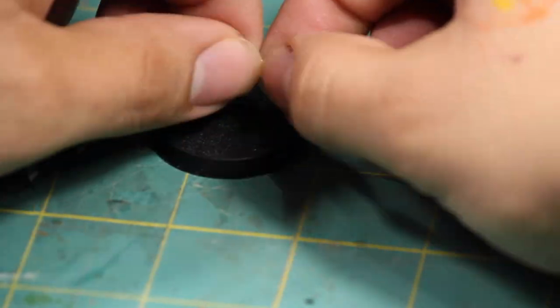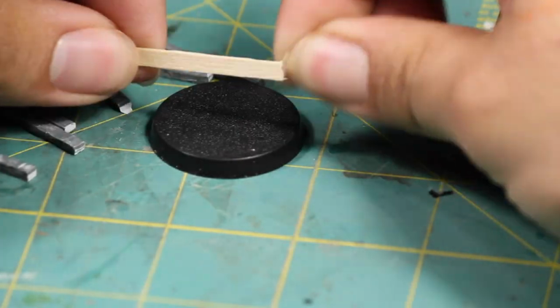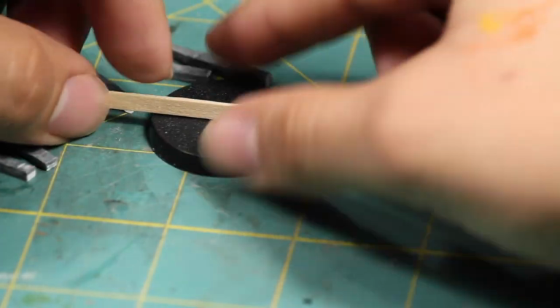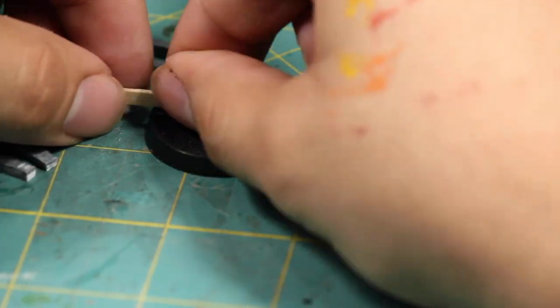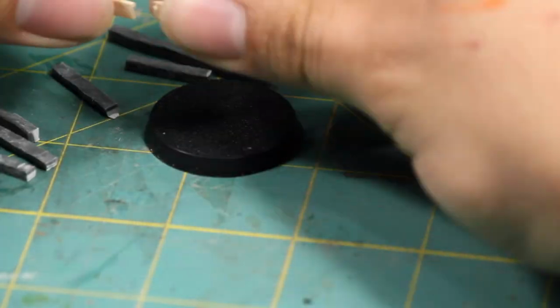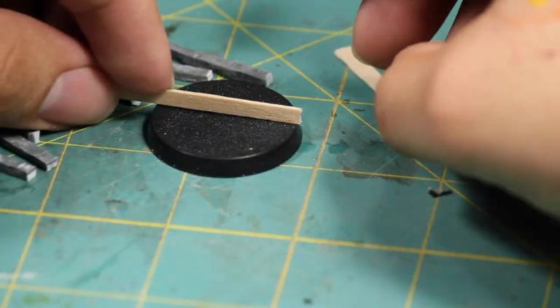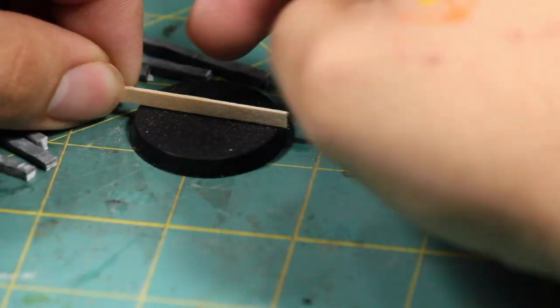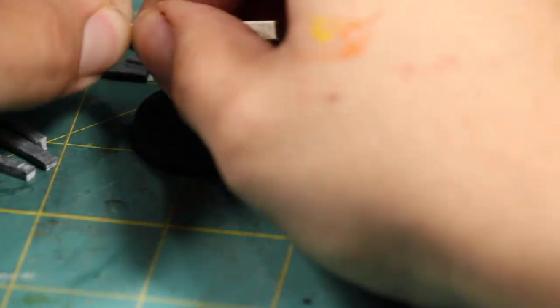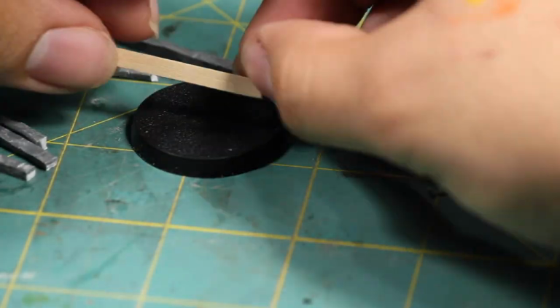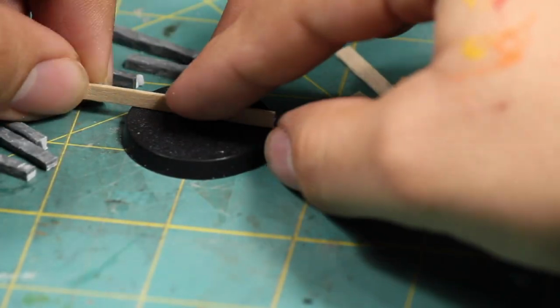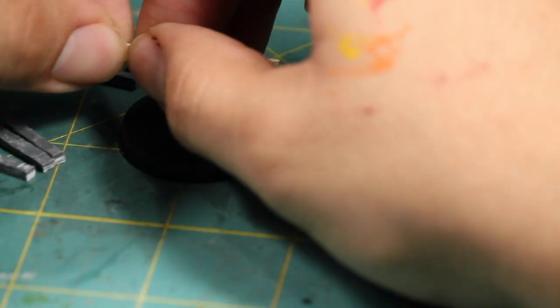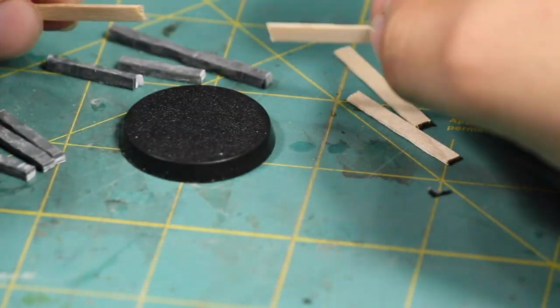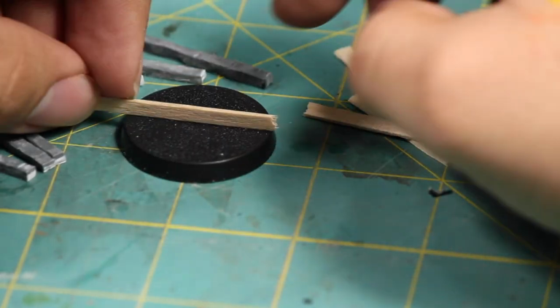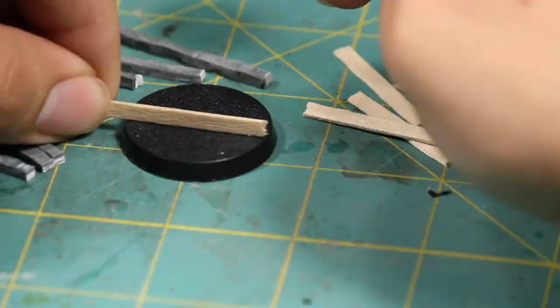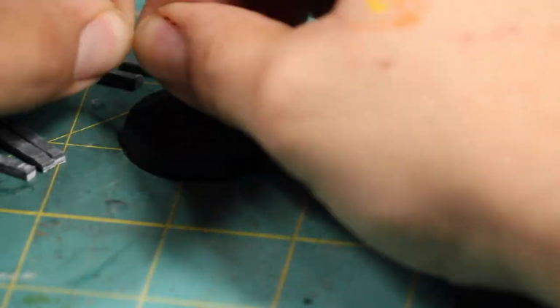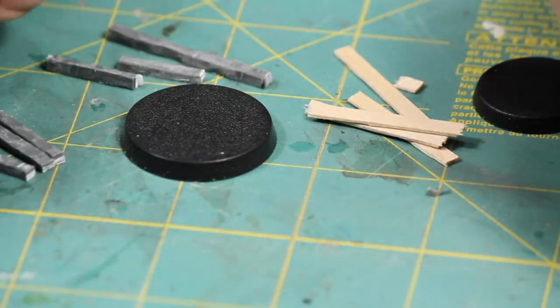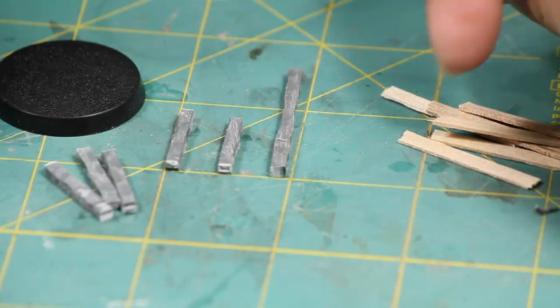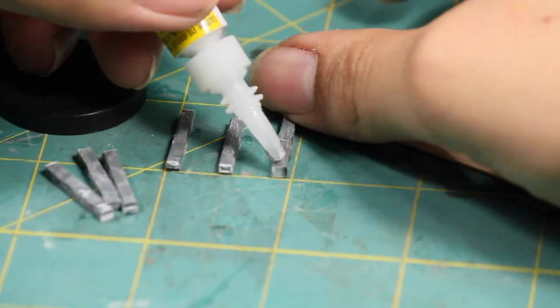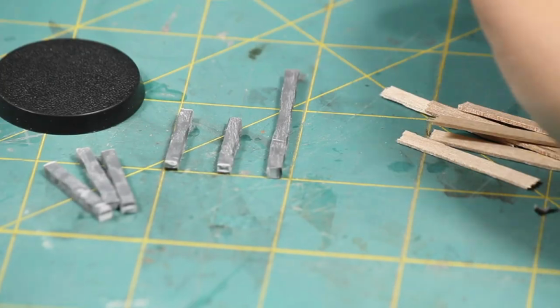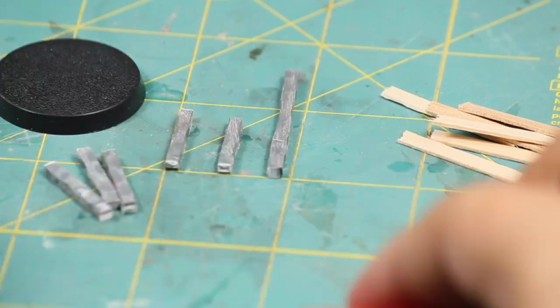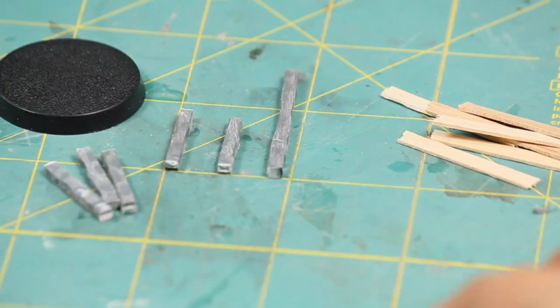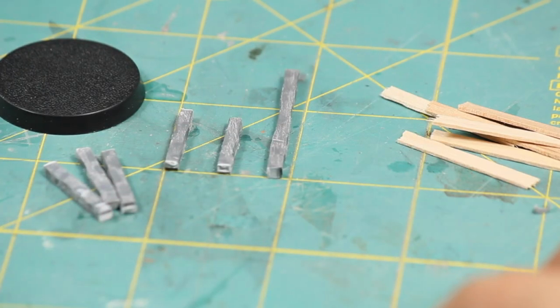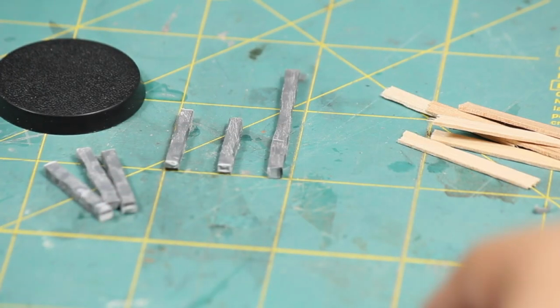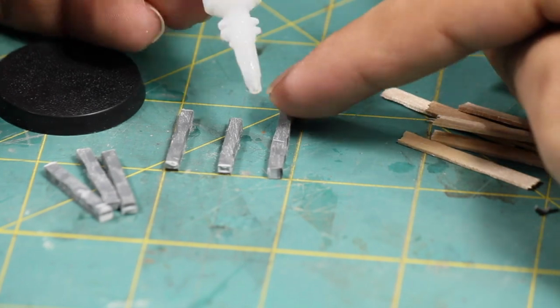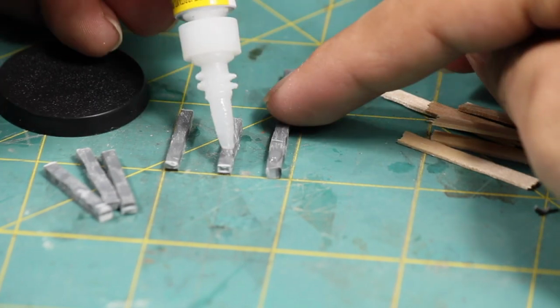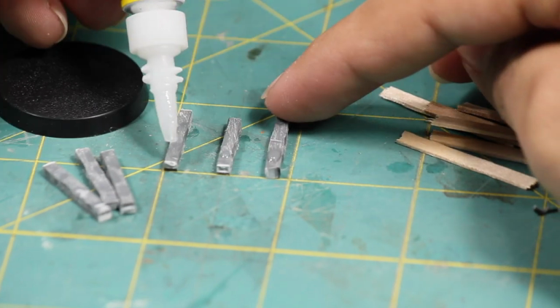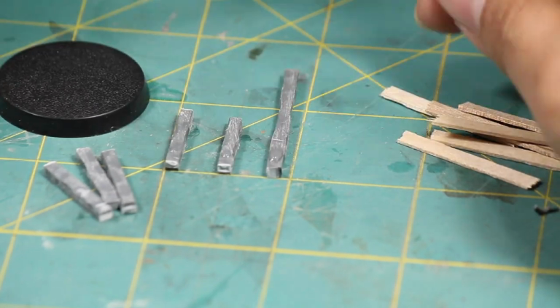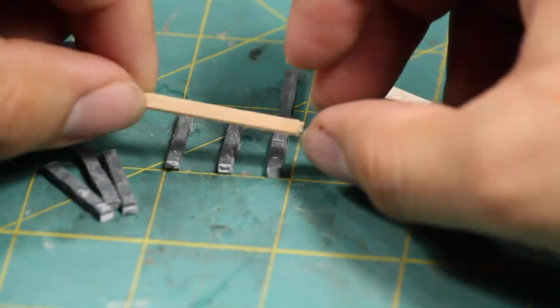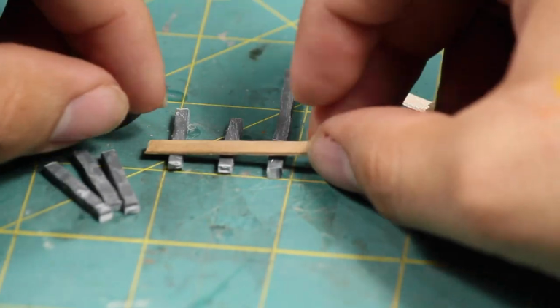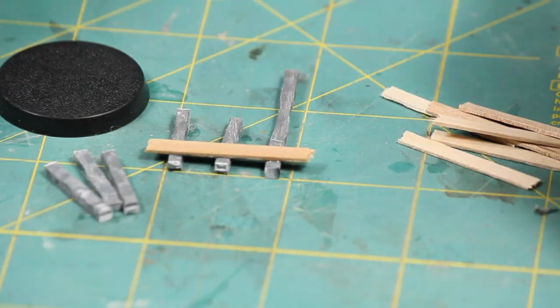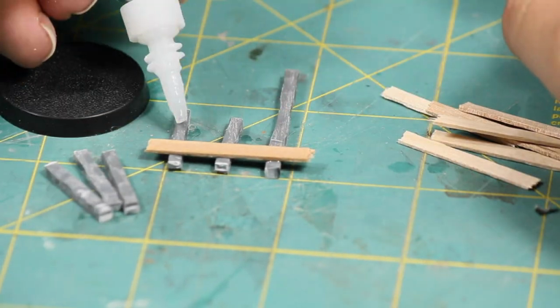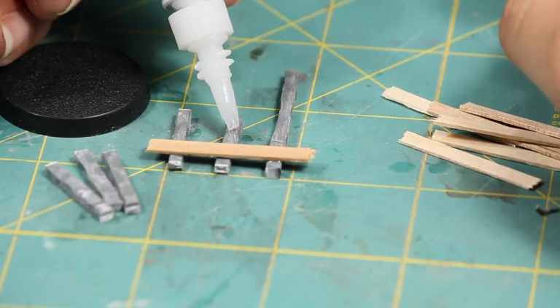Then I made my rails by taking some wooden coffee stirrers and snapping them to fit the length of the bases with my fingers. I used the grid on my cutting mat to lay the posts out flat and straight and I super glued on two rails to each fence section.